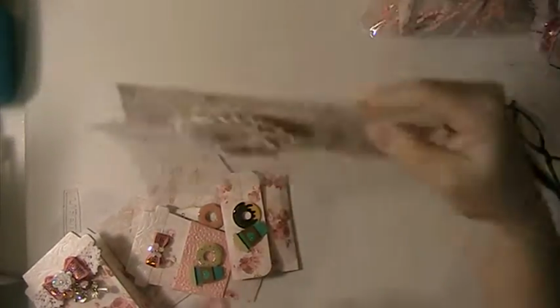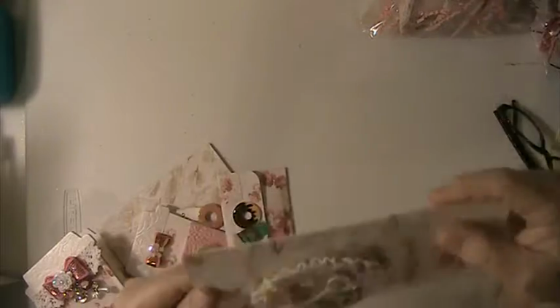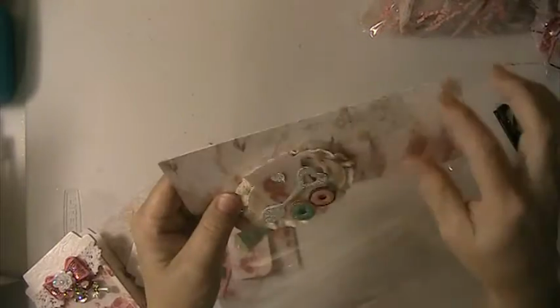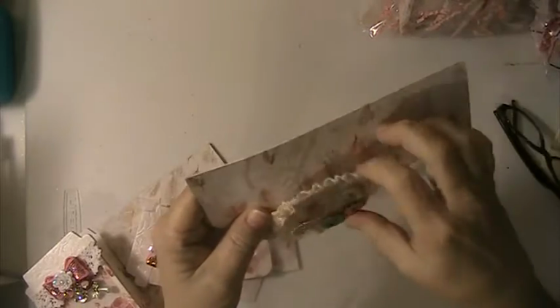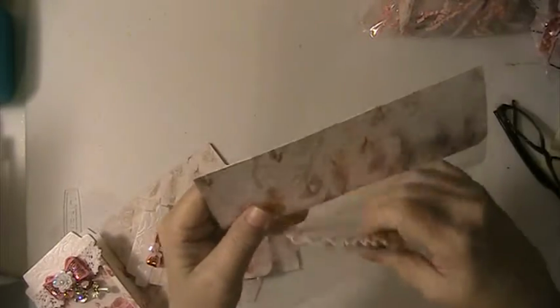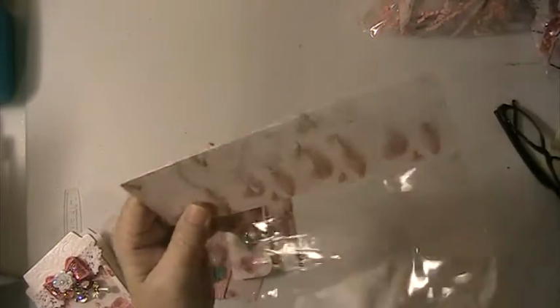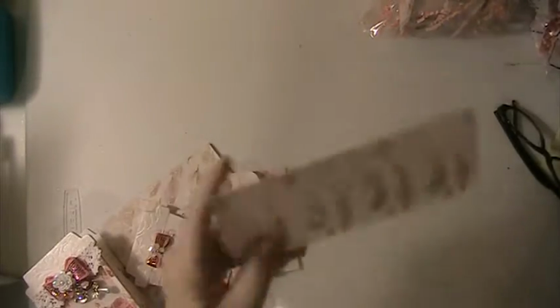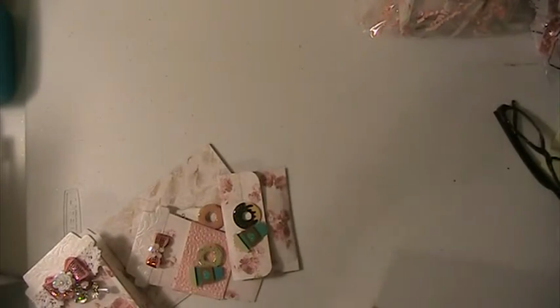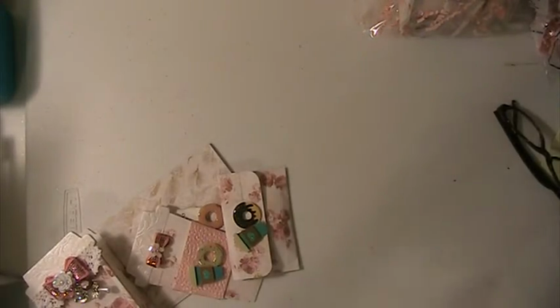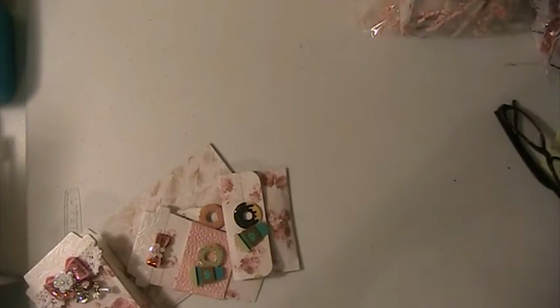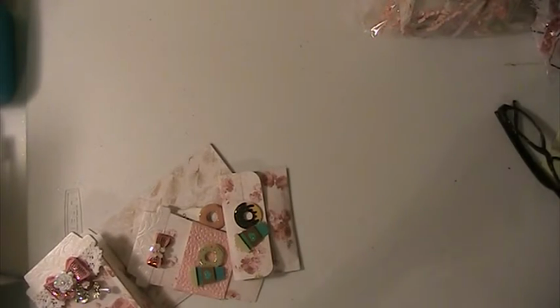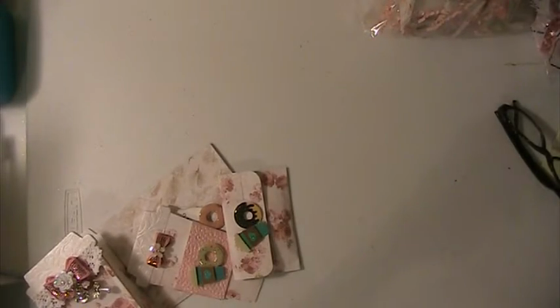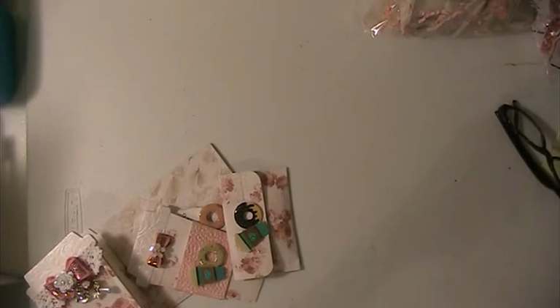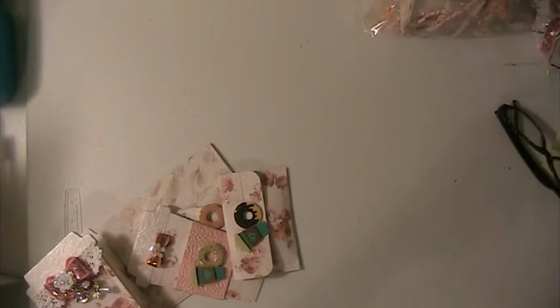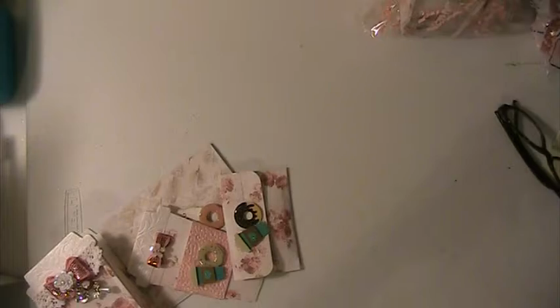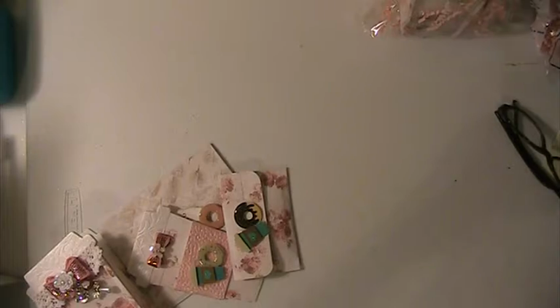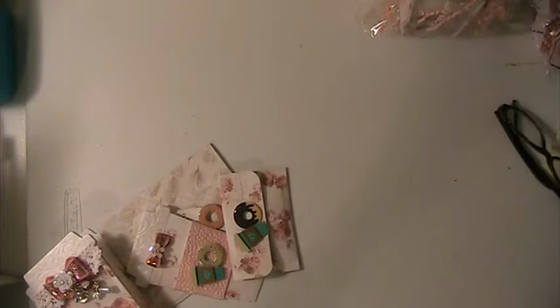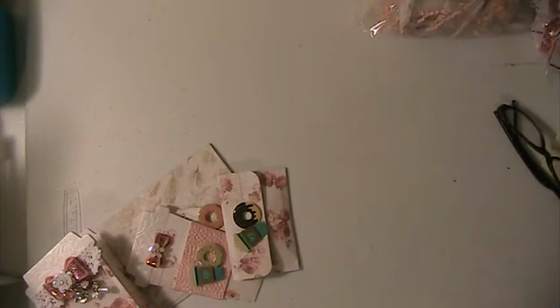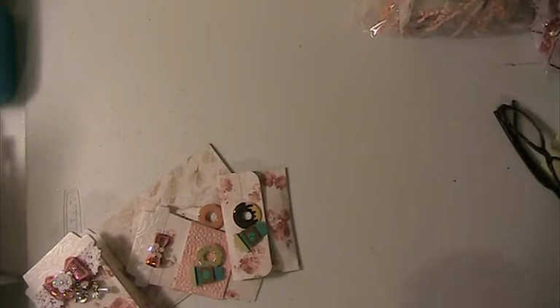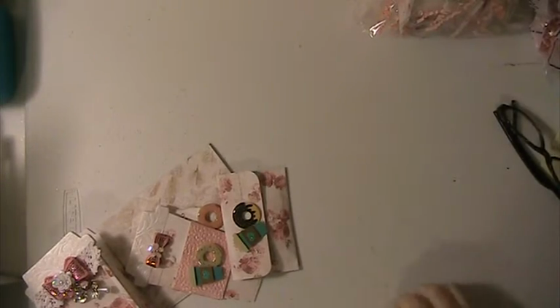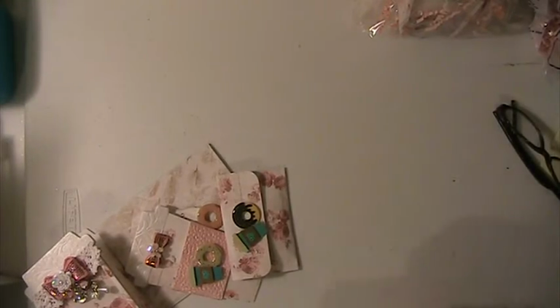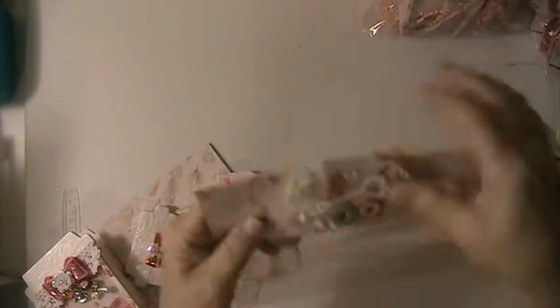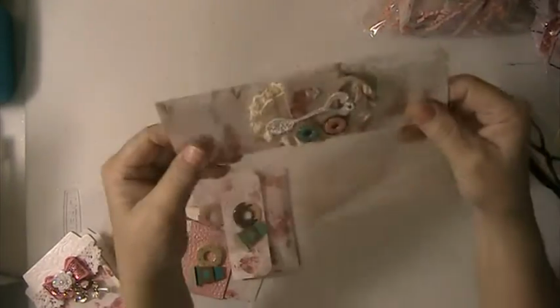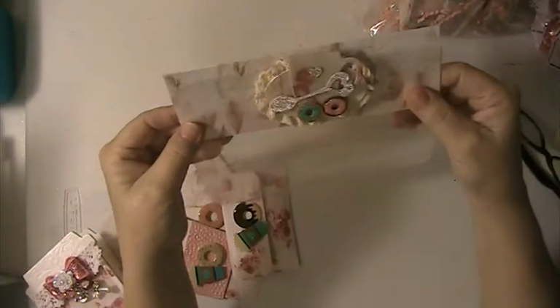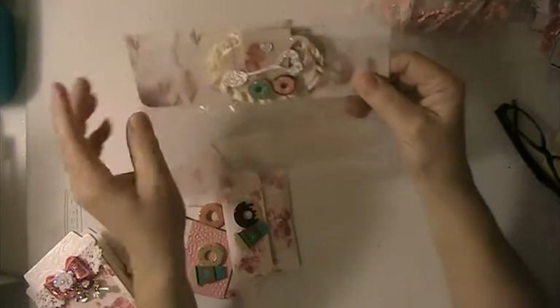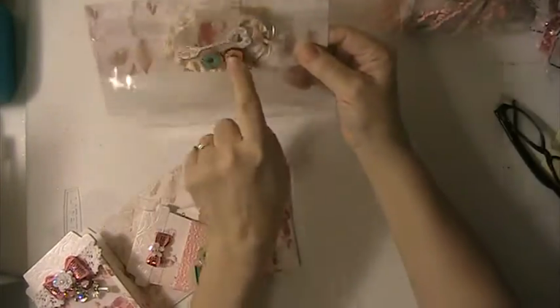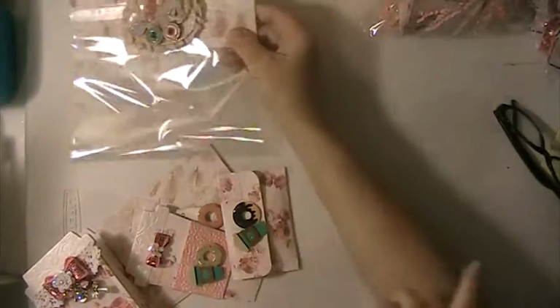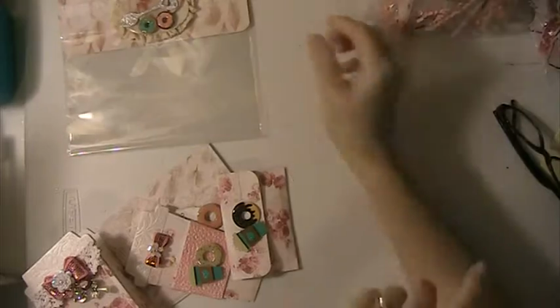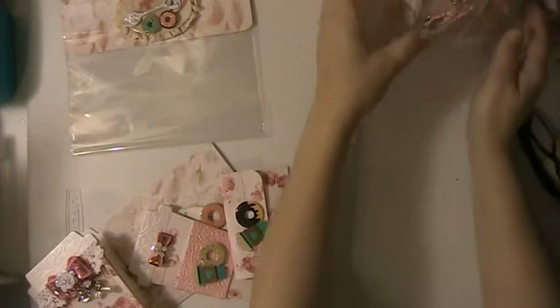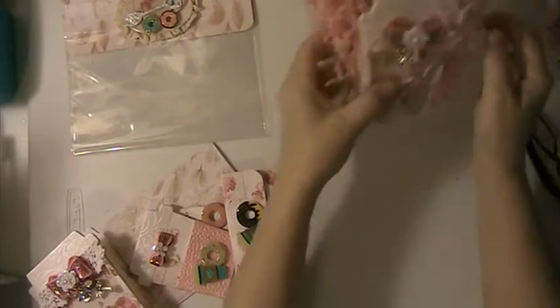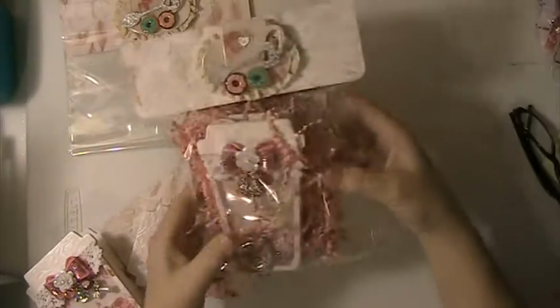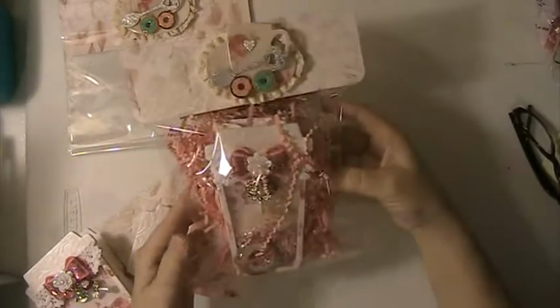Here's my bag topper. This is the bag topper that I made, and this is what it looks like all packed up.